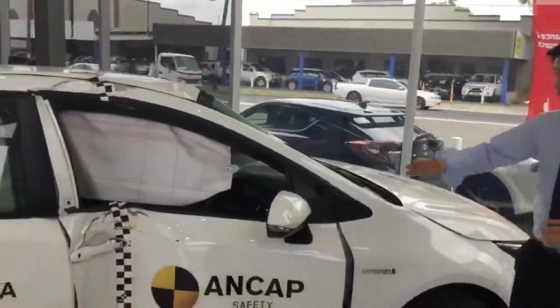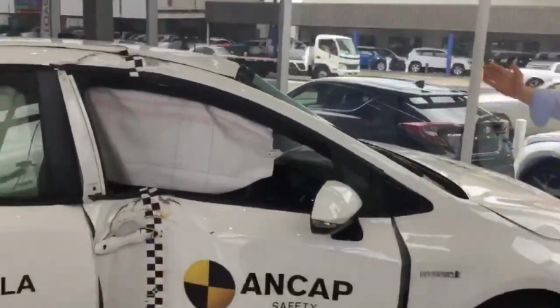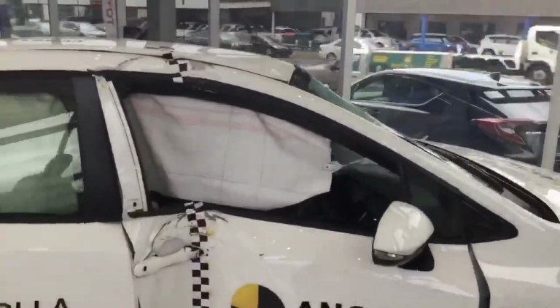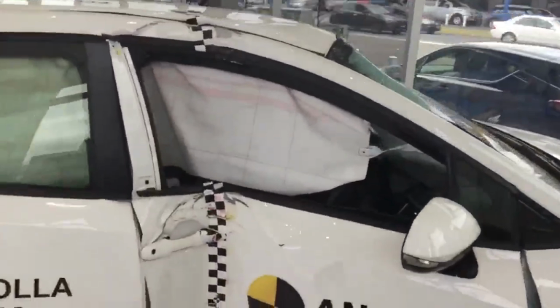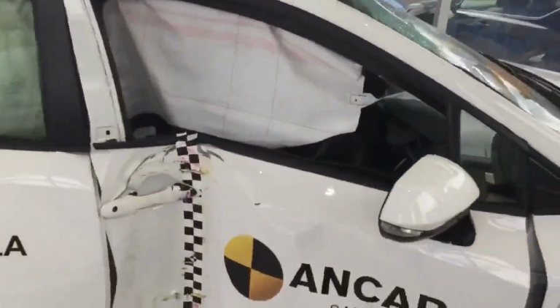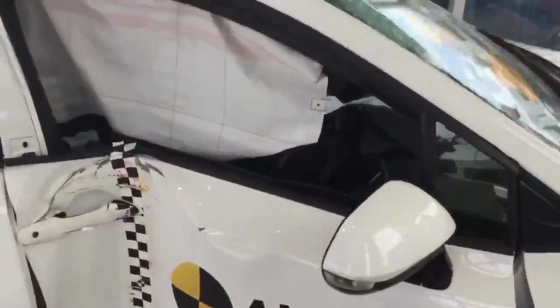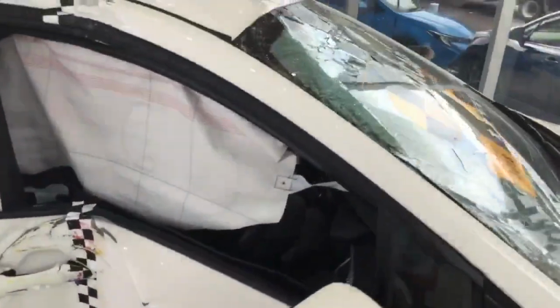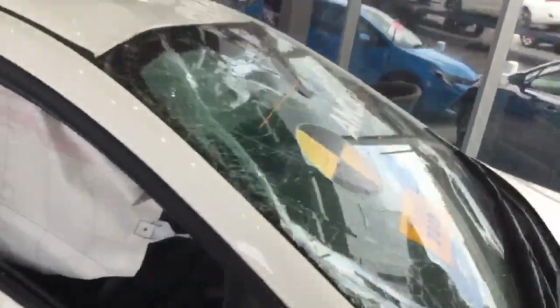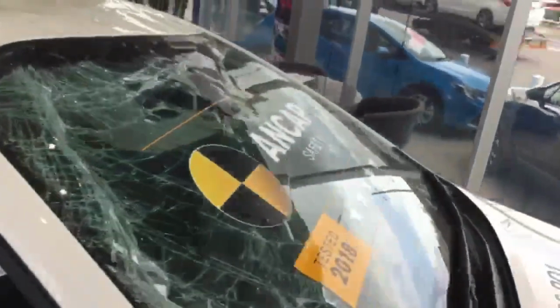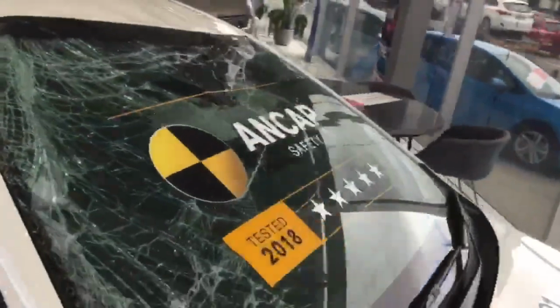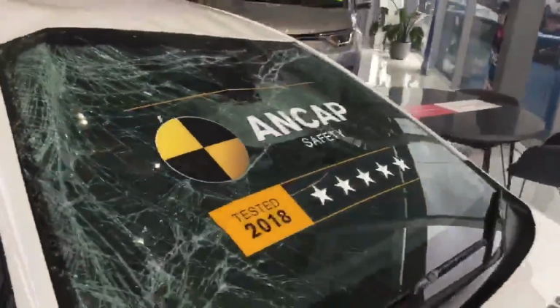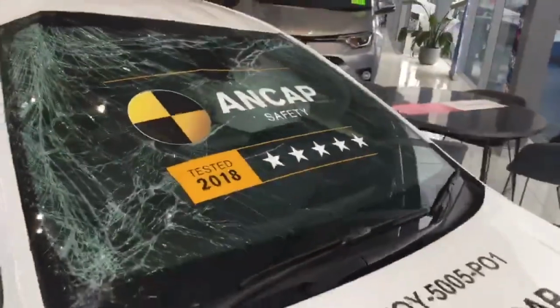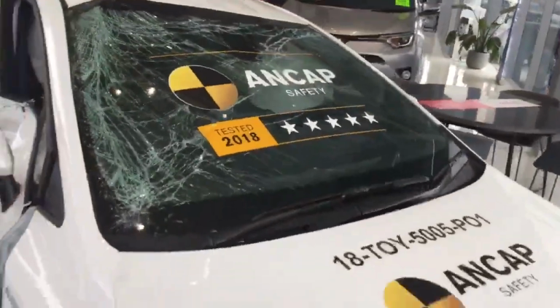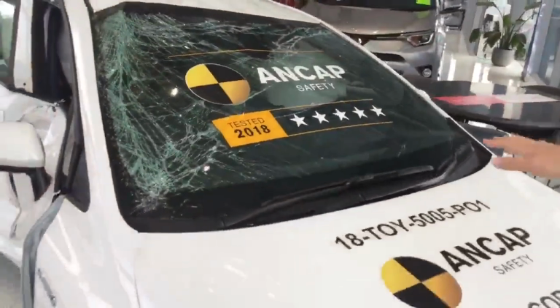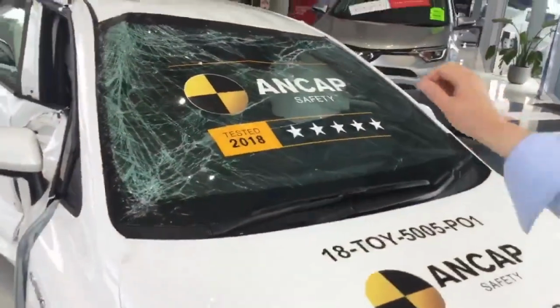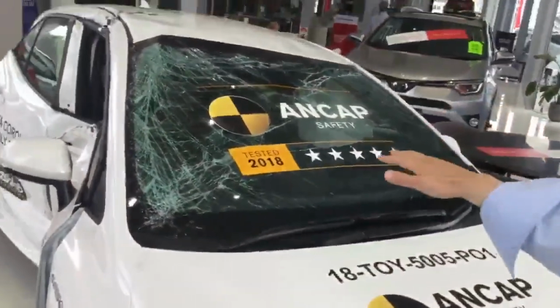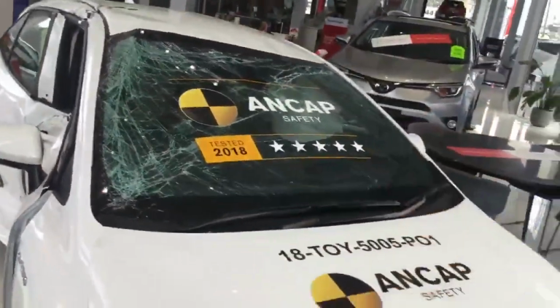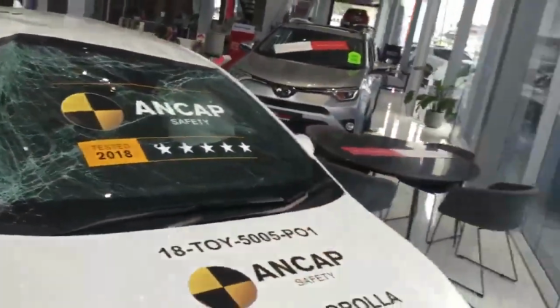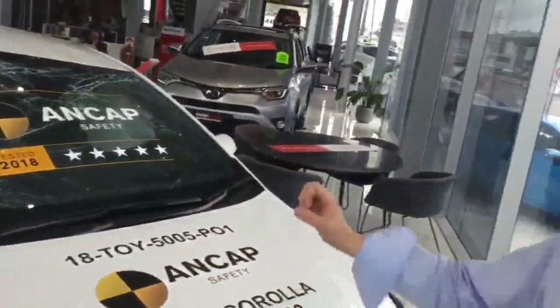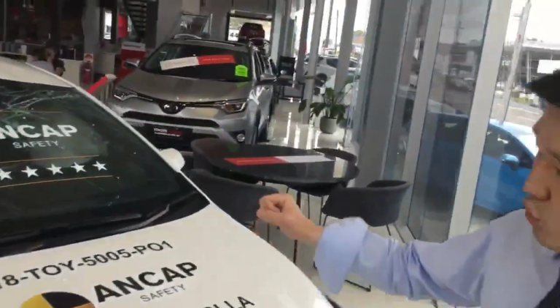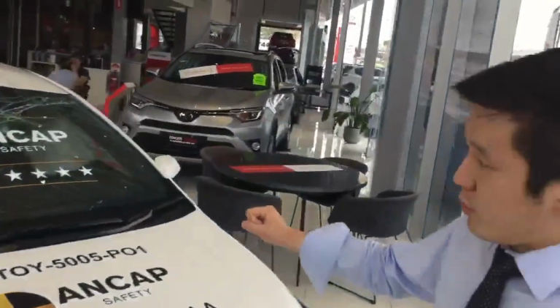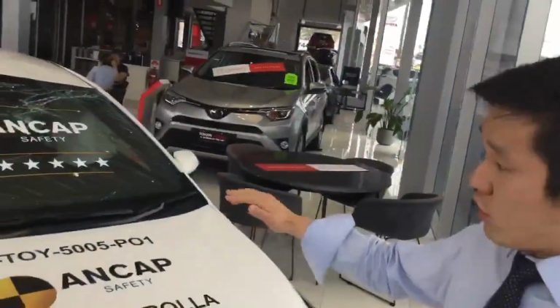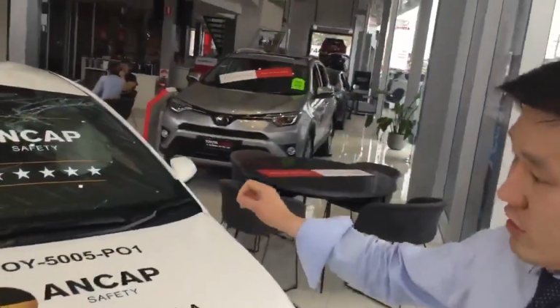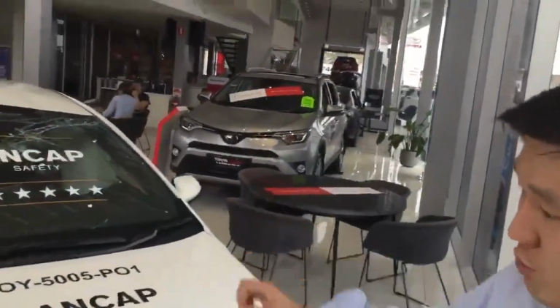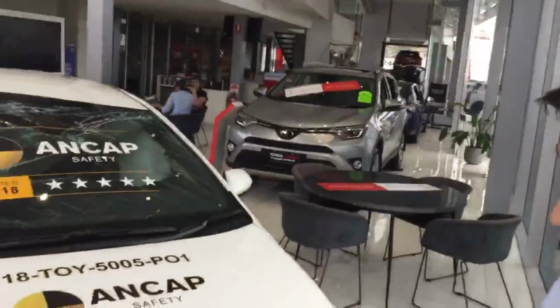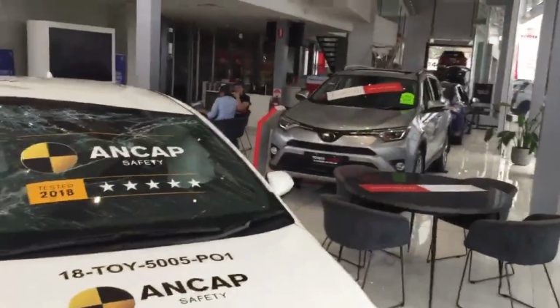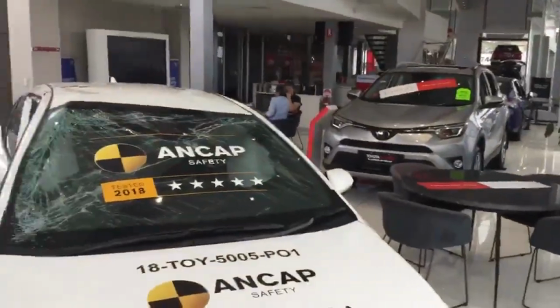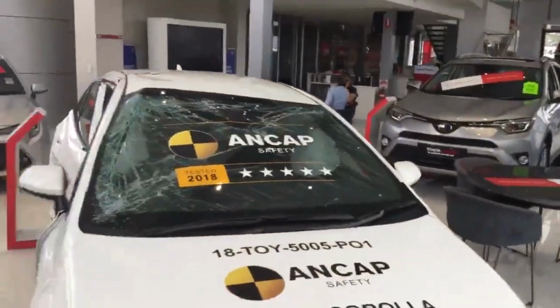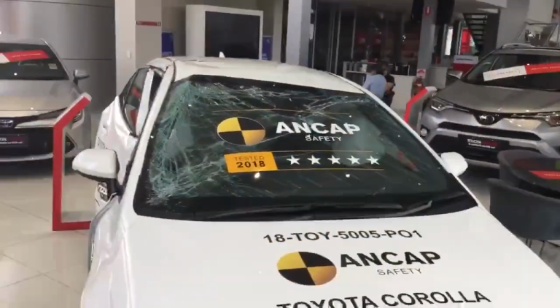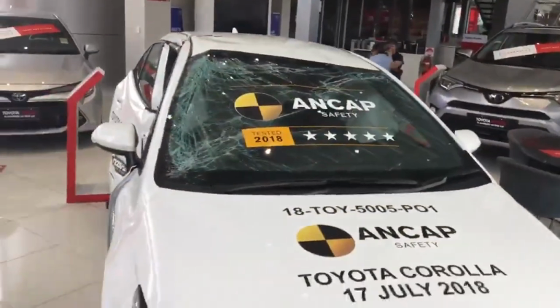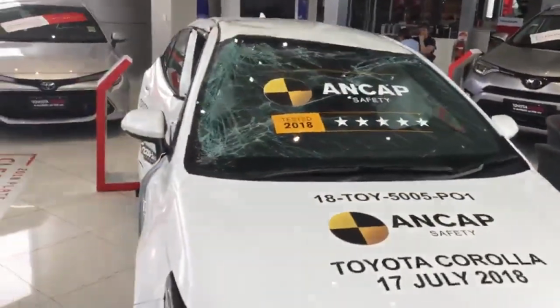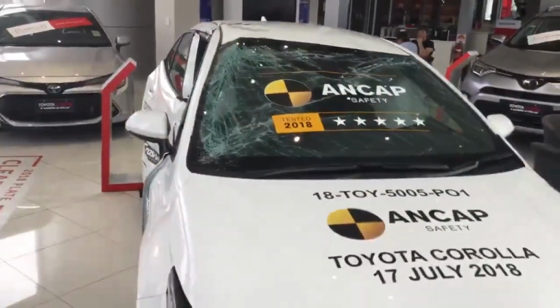And as you can see on the front, the glass here retained its original shape, only shattered to minimise the impact of the accident and to ensure safety for the passenger as well.